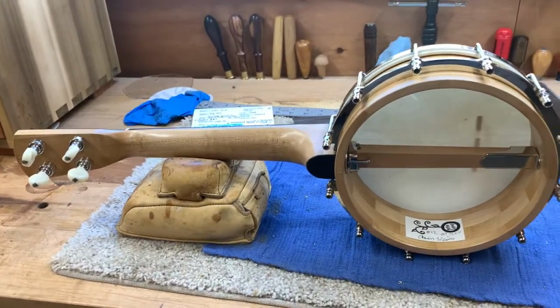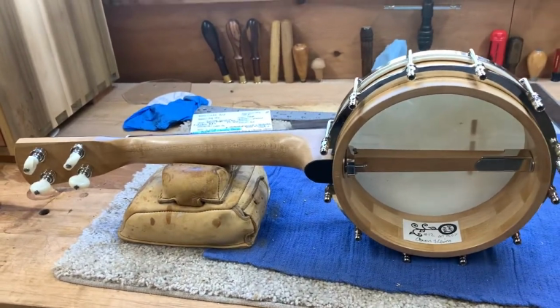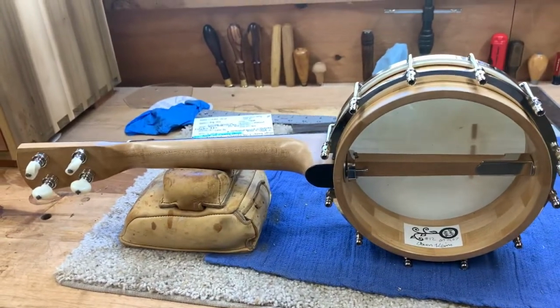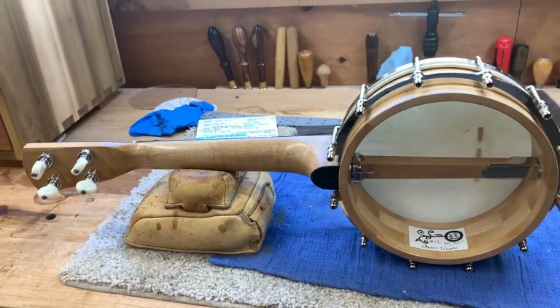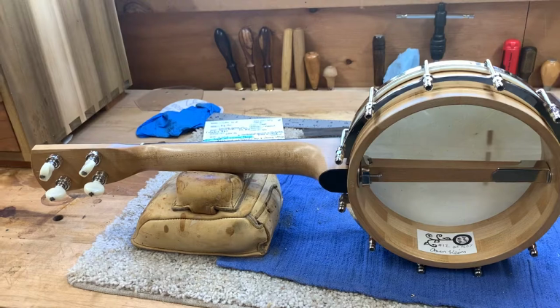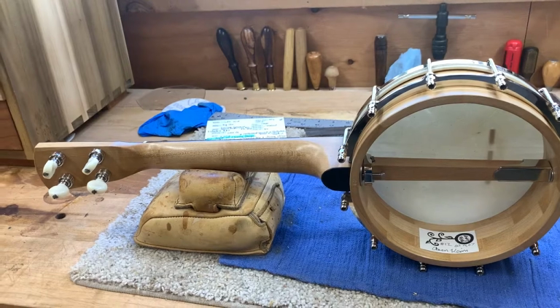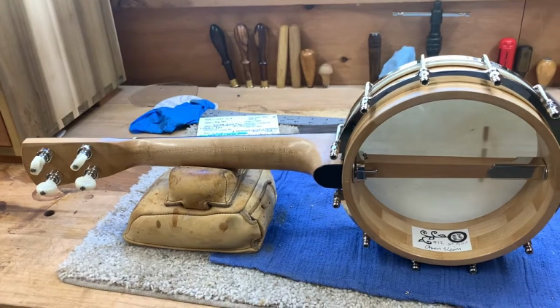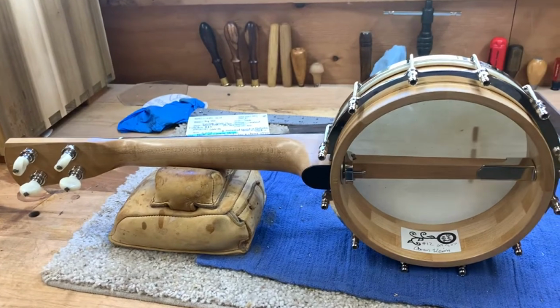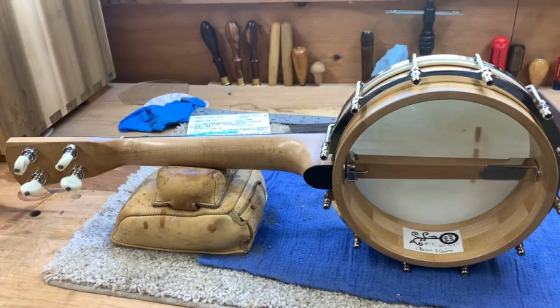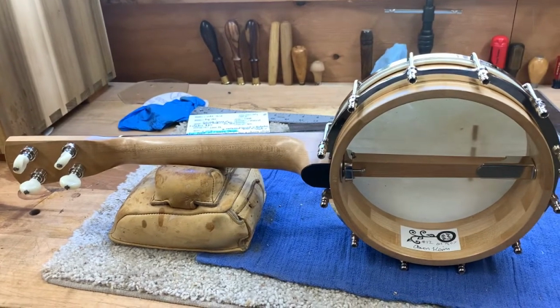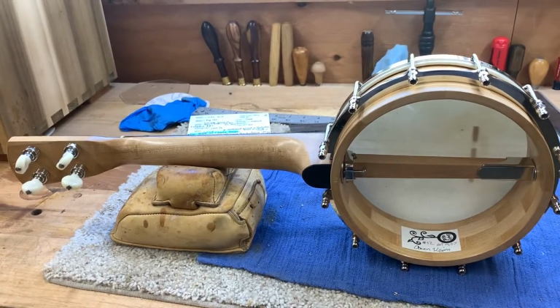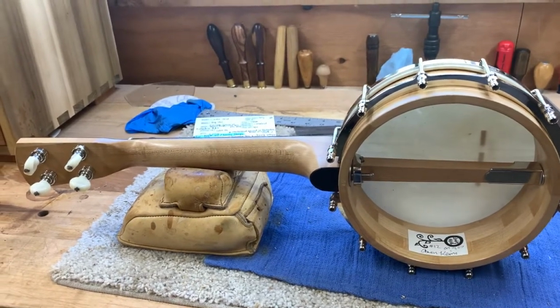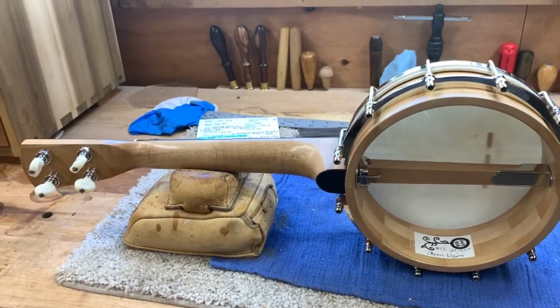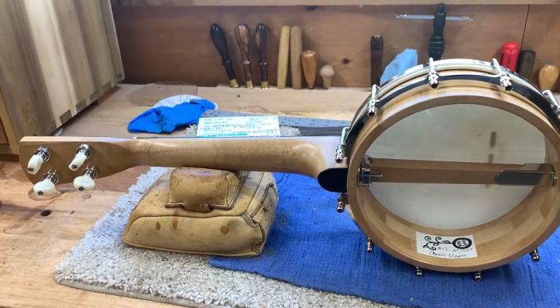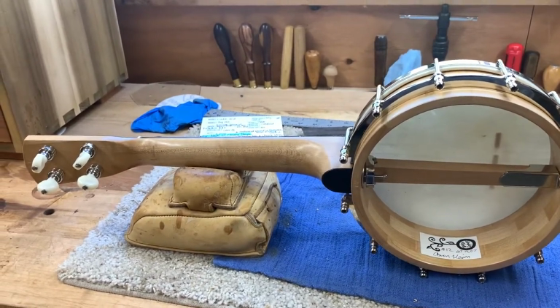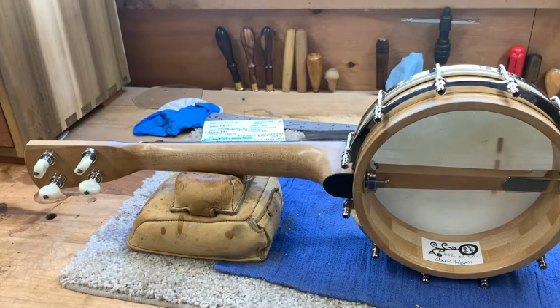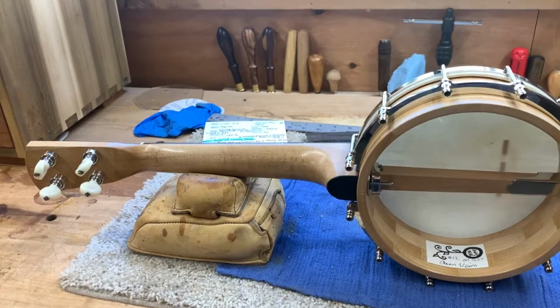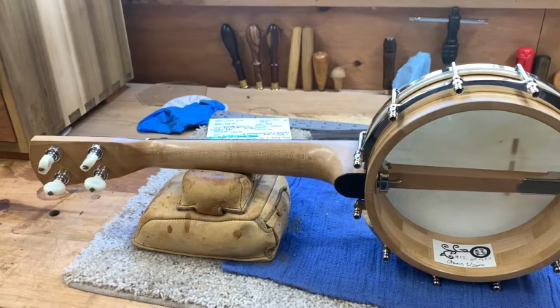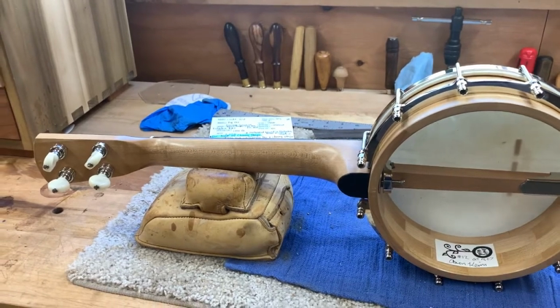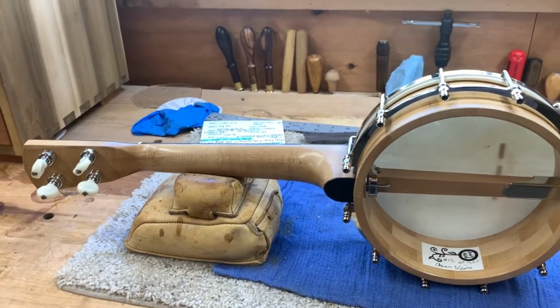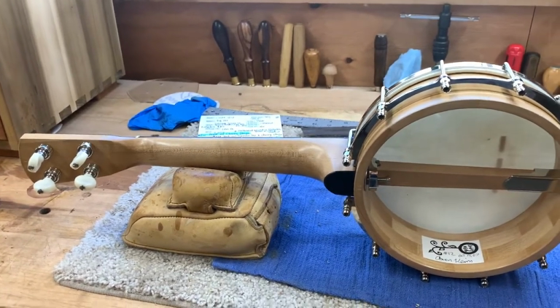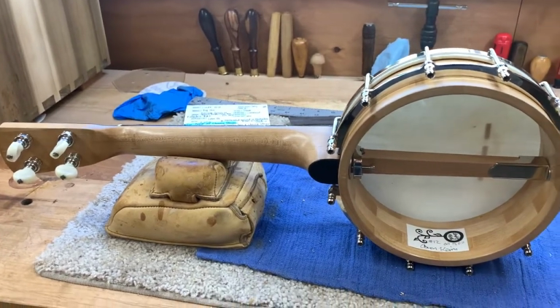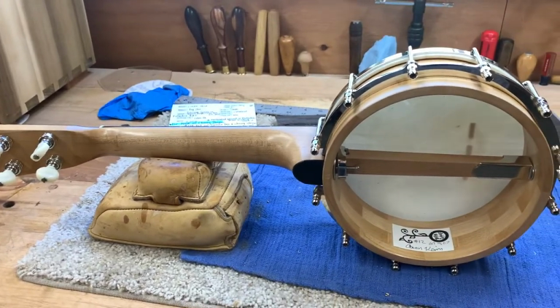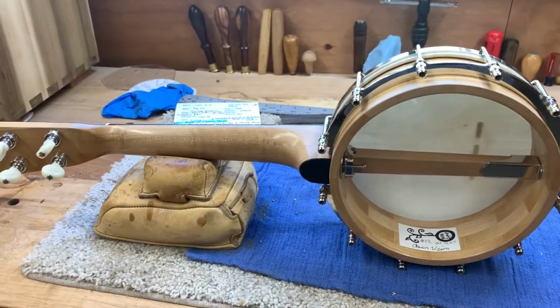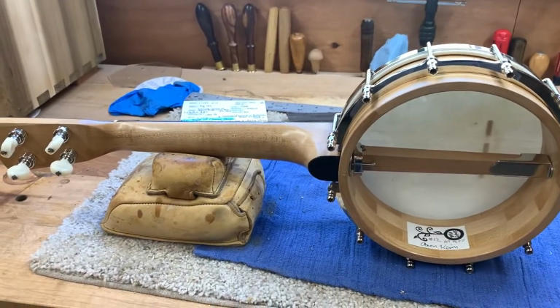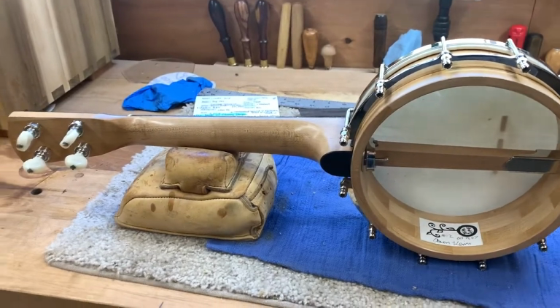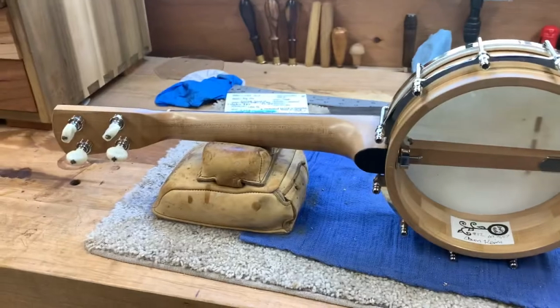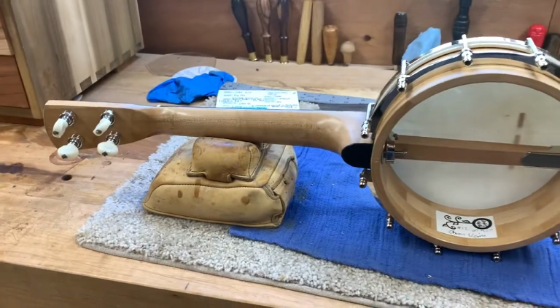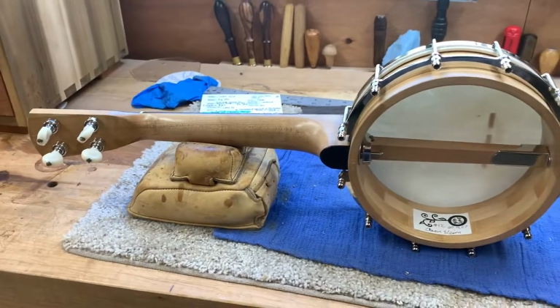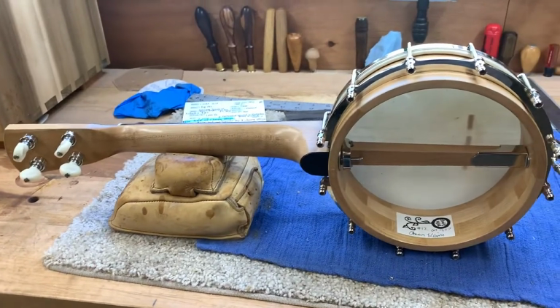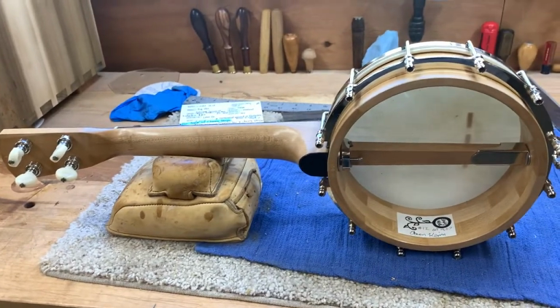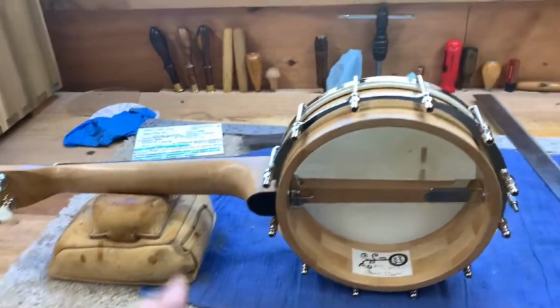I was talking with Nicole last night — at this time I had a little bandsaw and a little belt sander. I didn't own a chisel, a plane, or a spokeshave, or any traditional hand tools. I don't know how I got these done, but it's pretty cool.